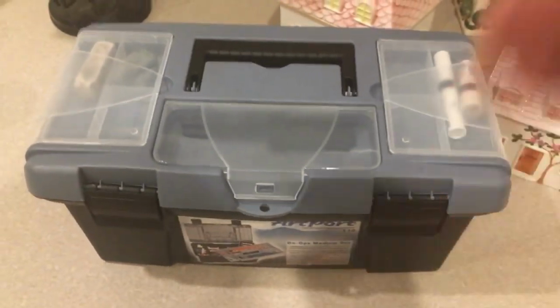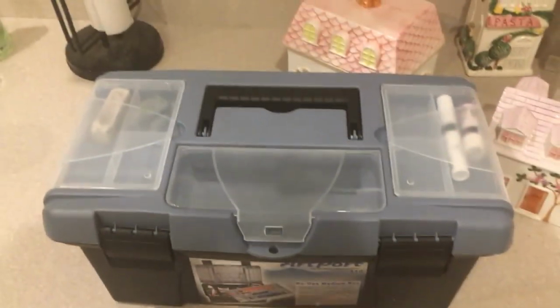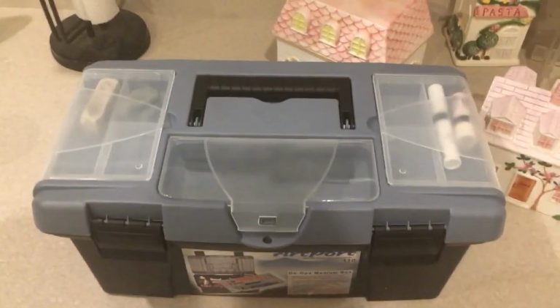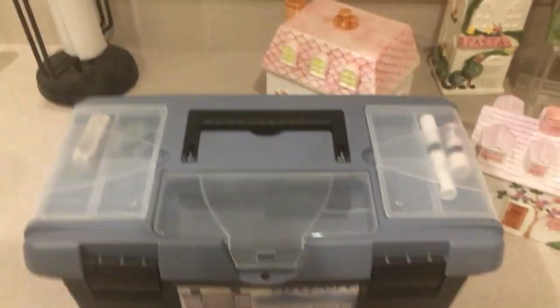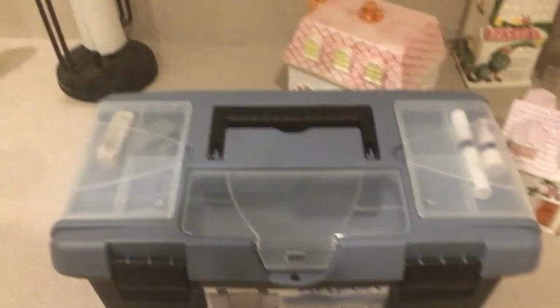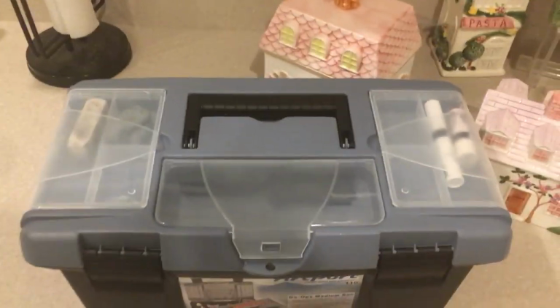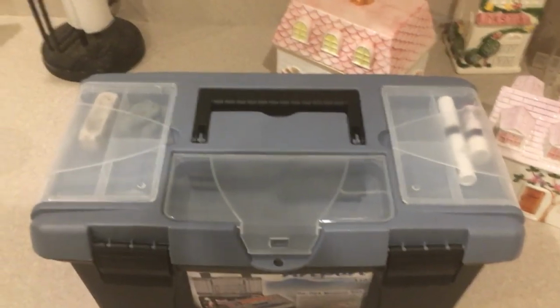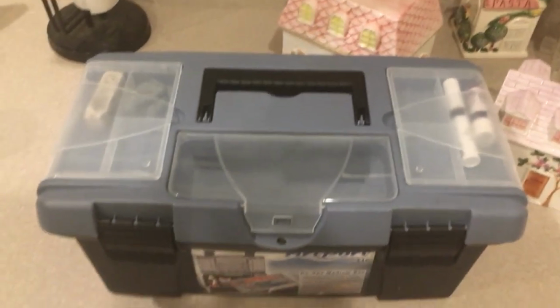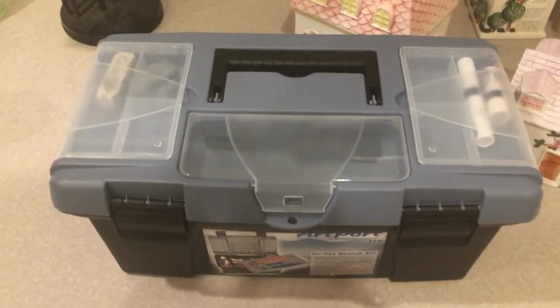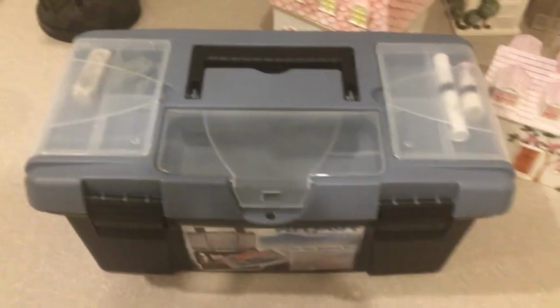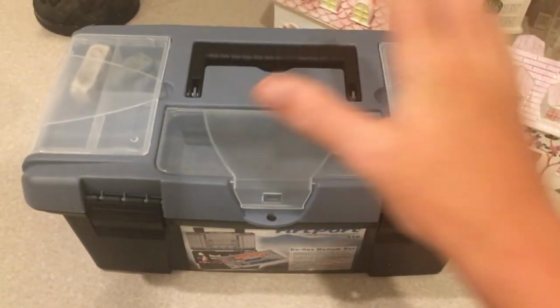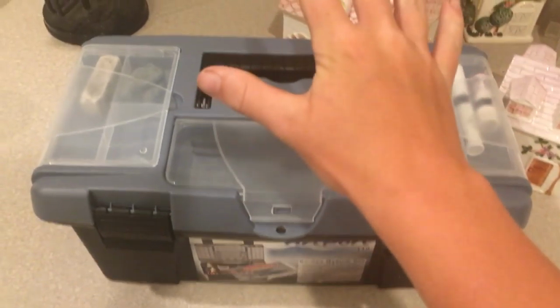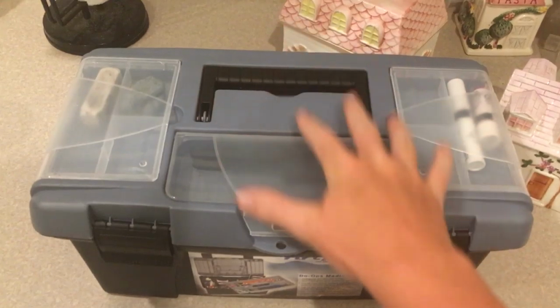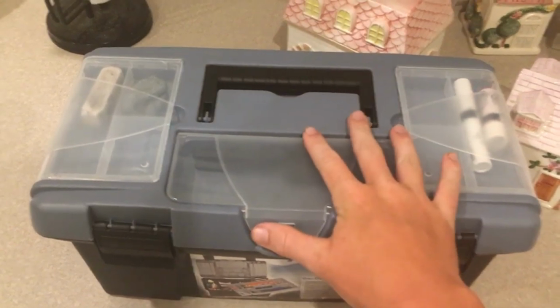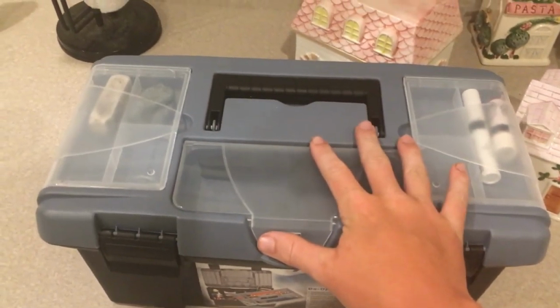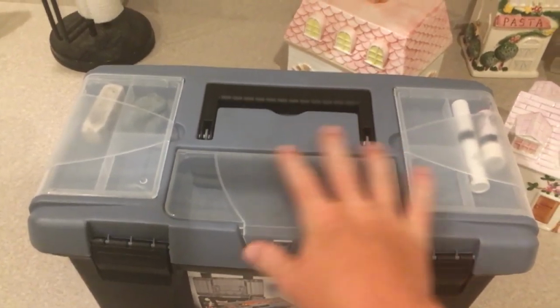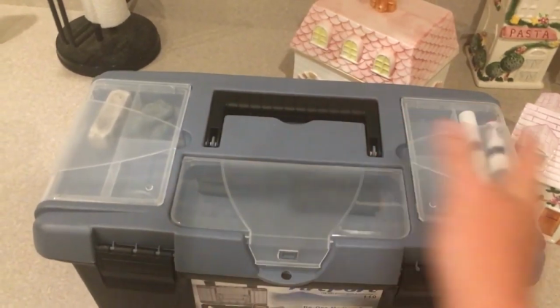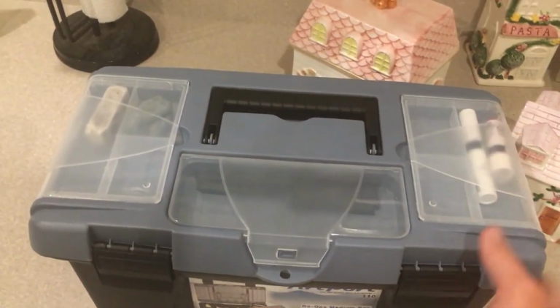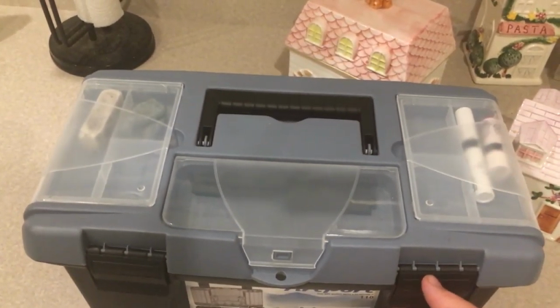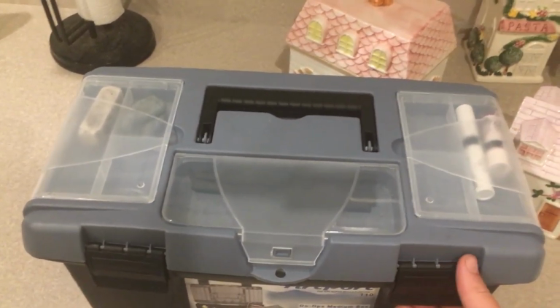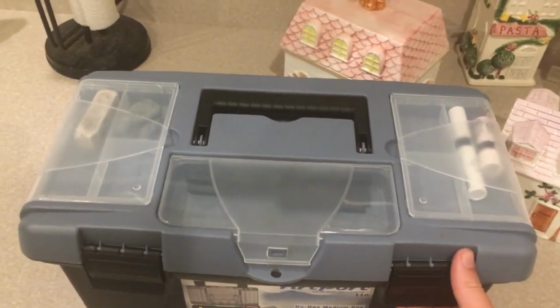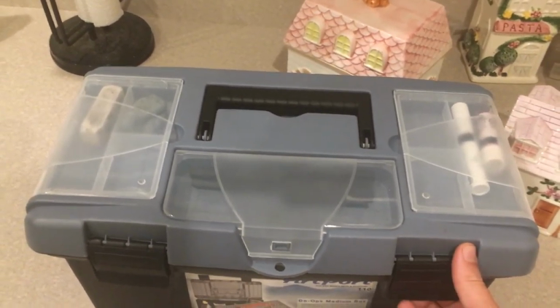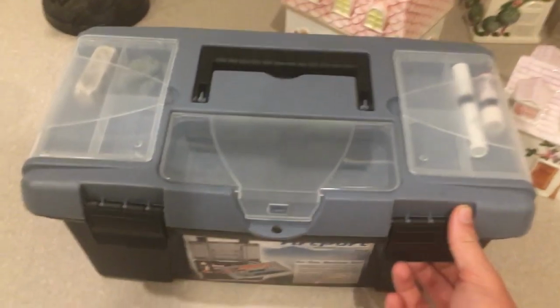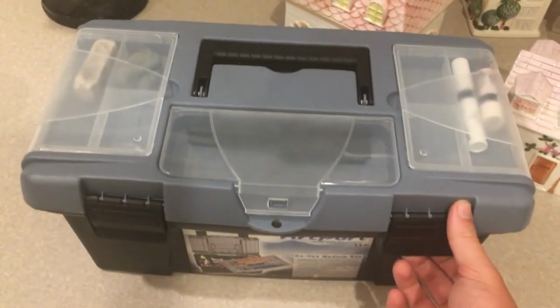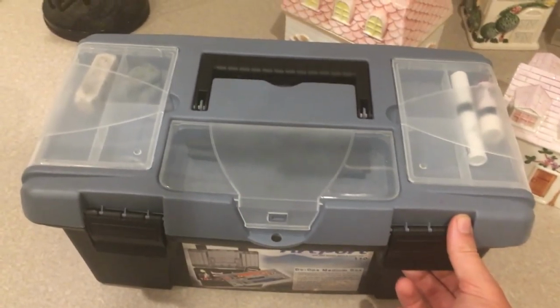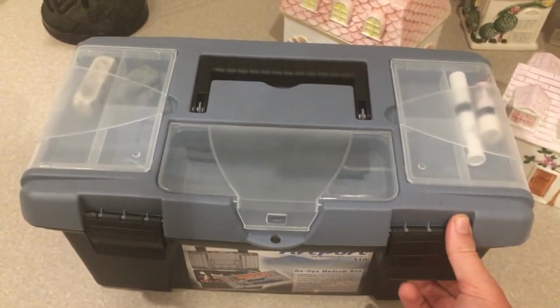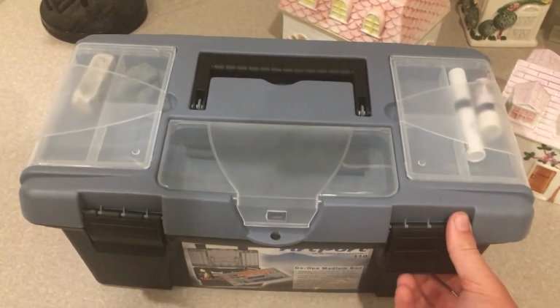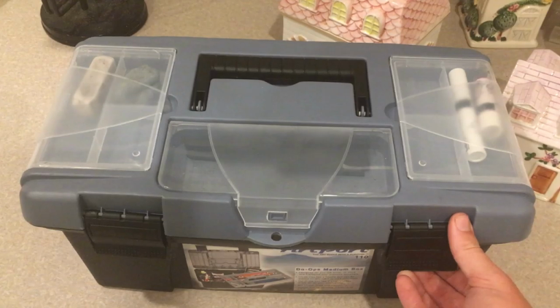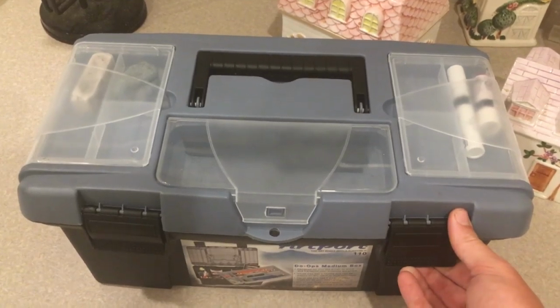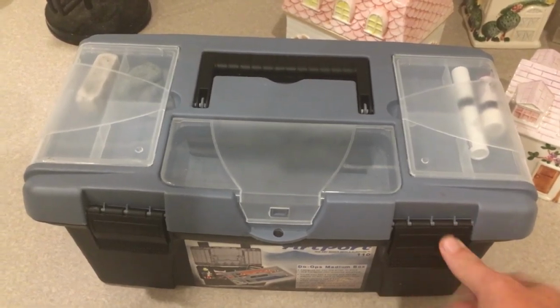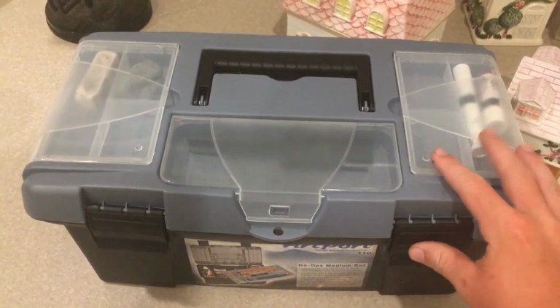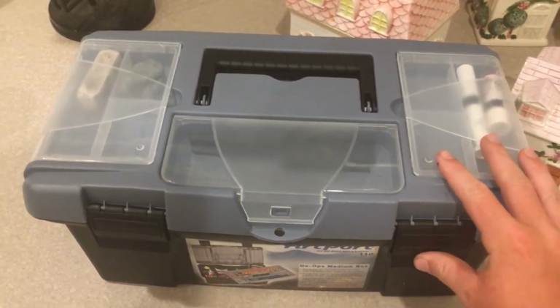Welcome guys to my YouTube channel. Today I'm going to show you what's in my art kit — basically showing you some of the things that I have in here and that I will be using for my future videos.